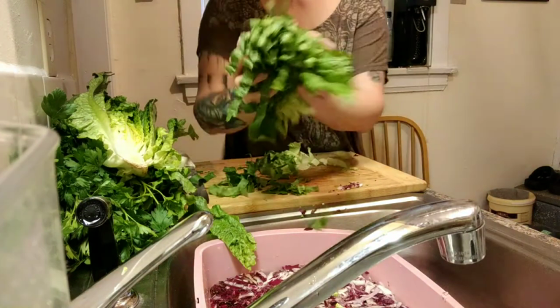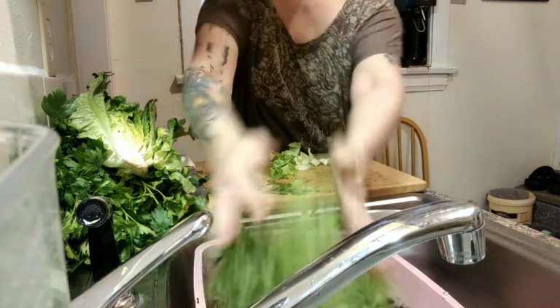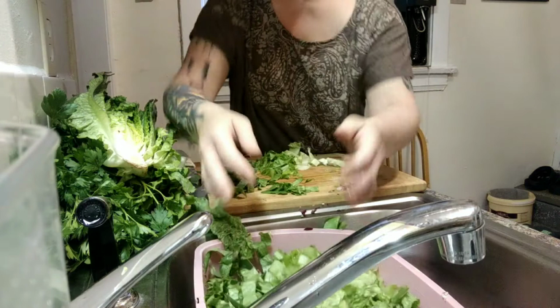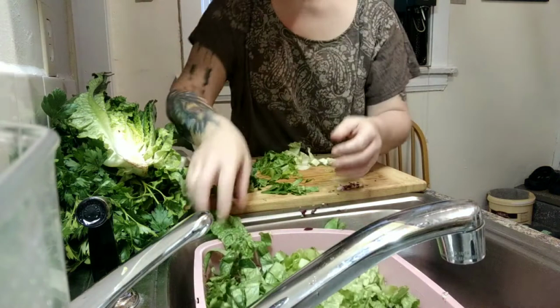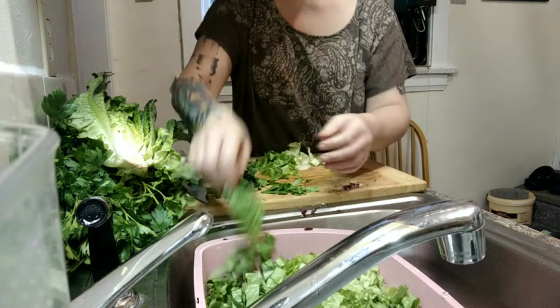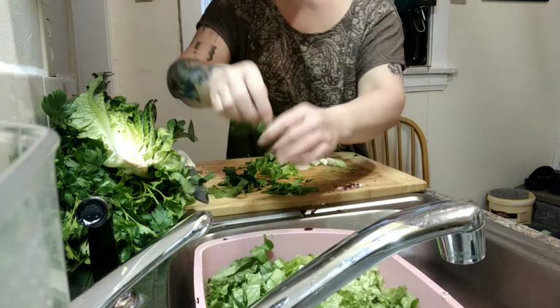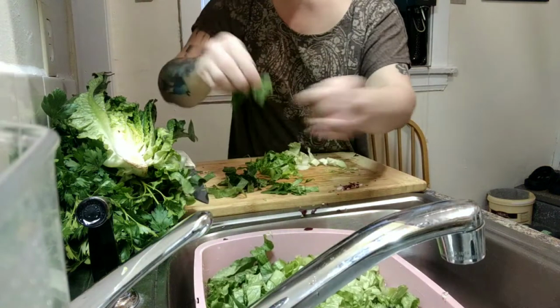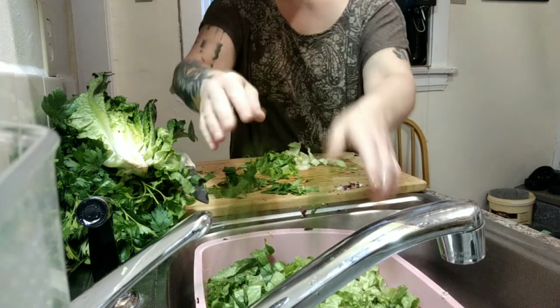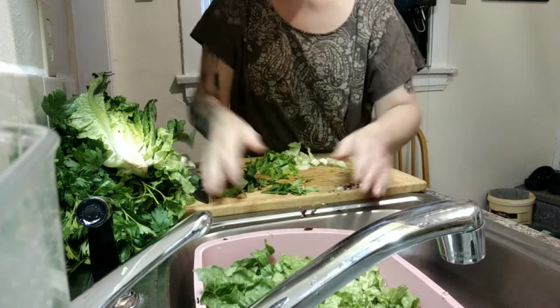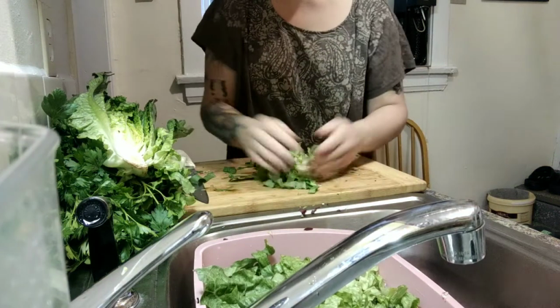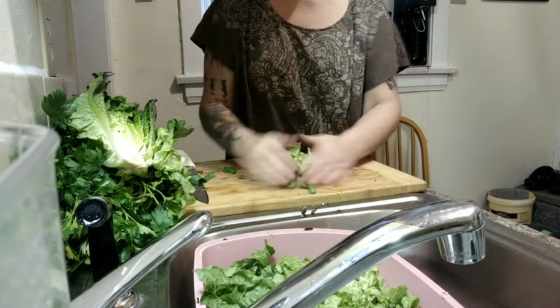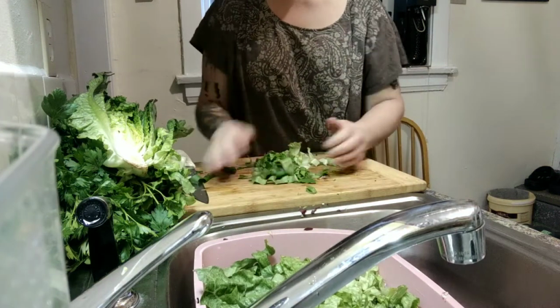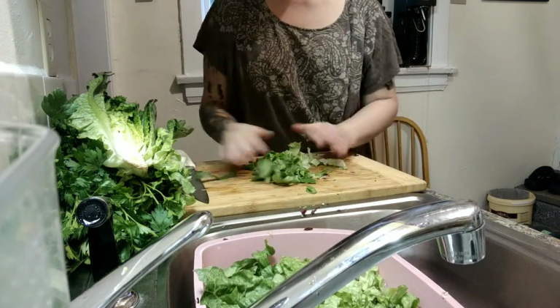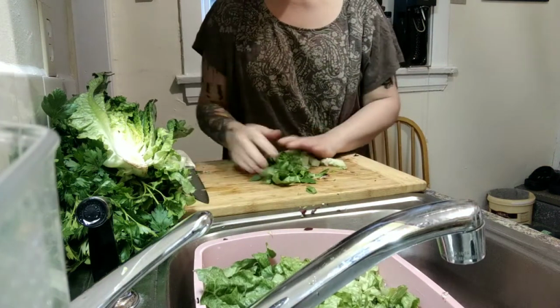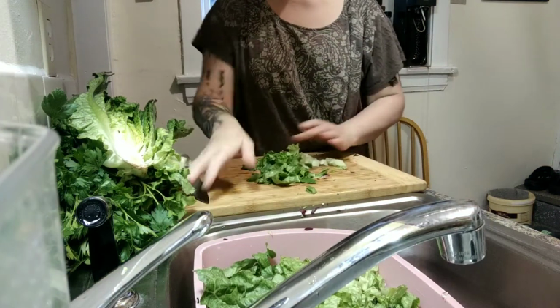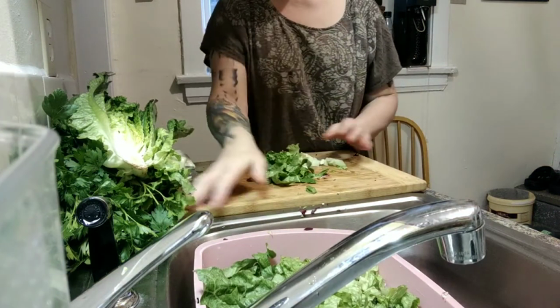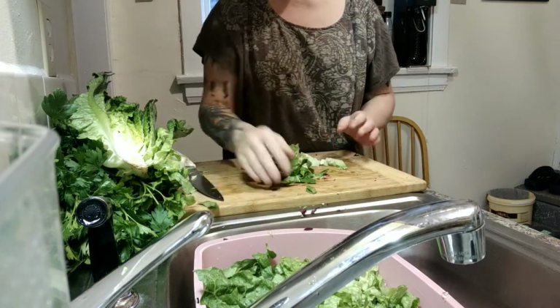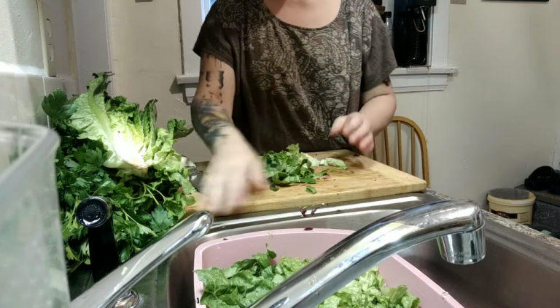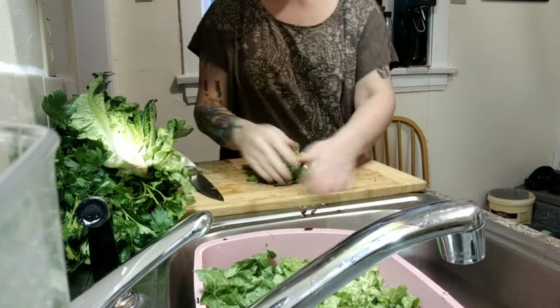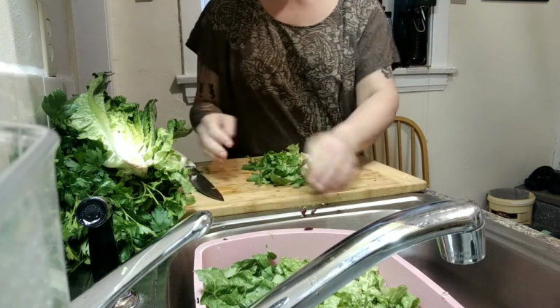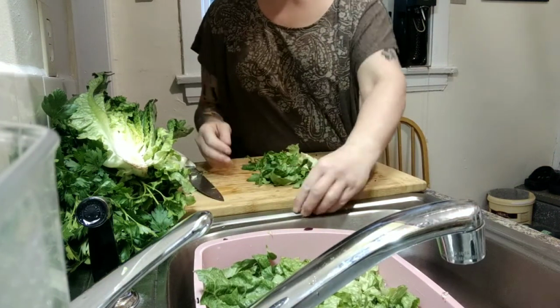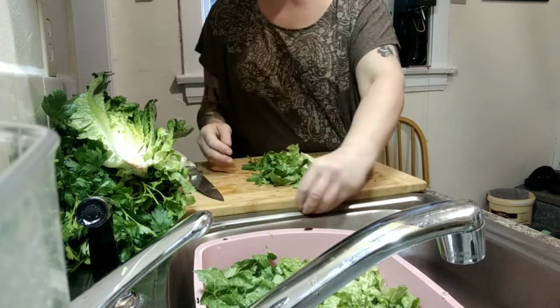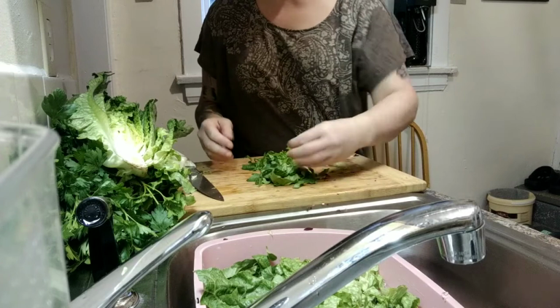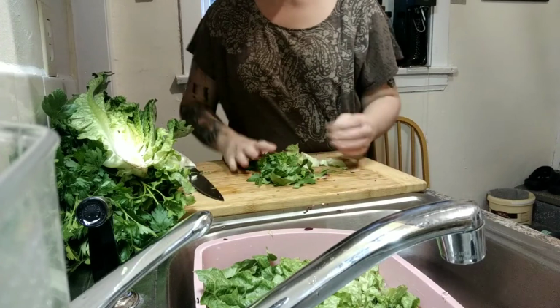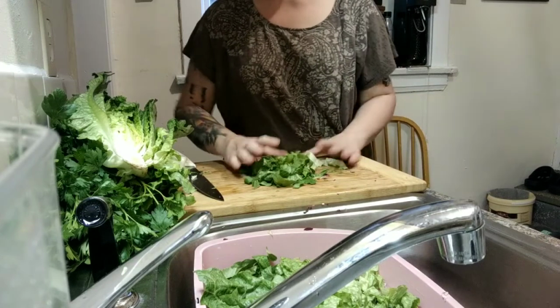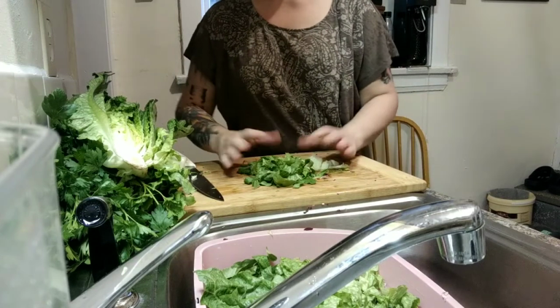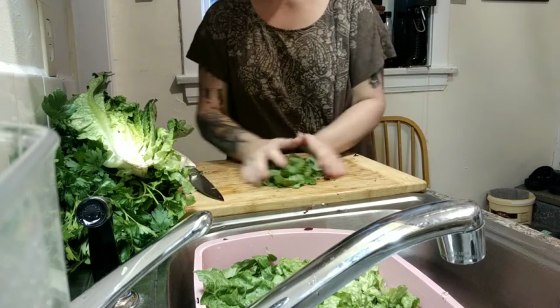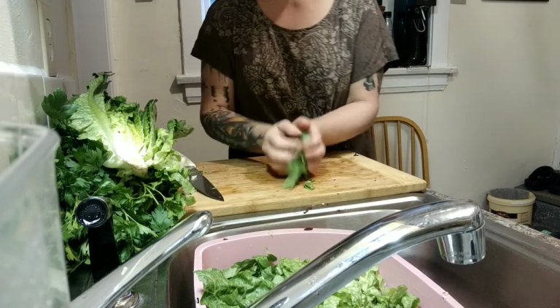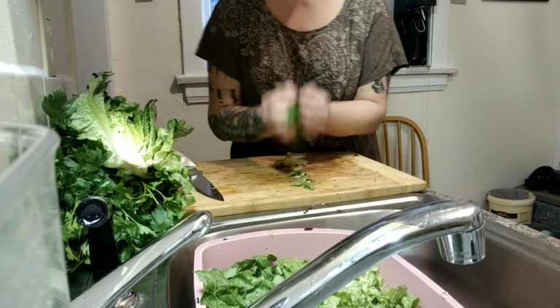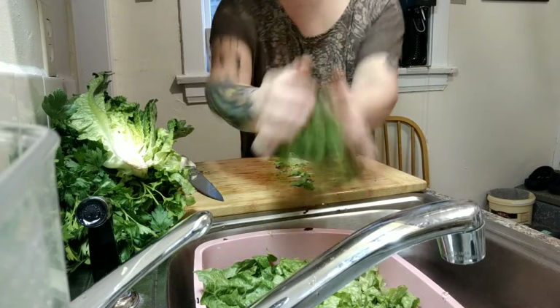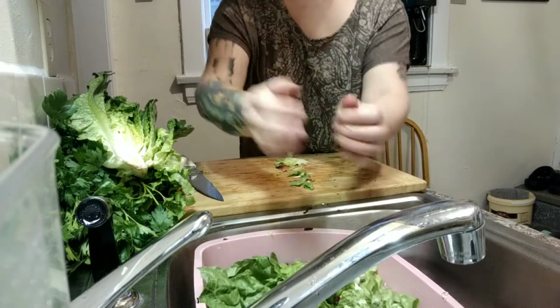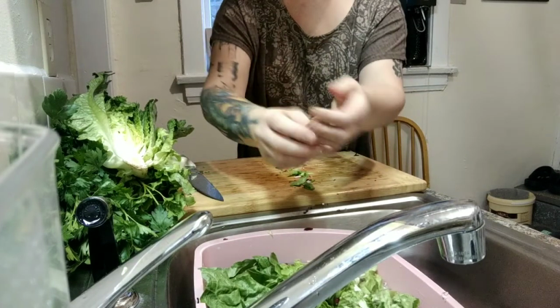He is a fruititarian, which is awesome. He loves fruit and he loves vegetables, but he often doesn't eat more hearty things. So he is growing exponentially.